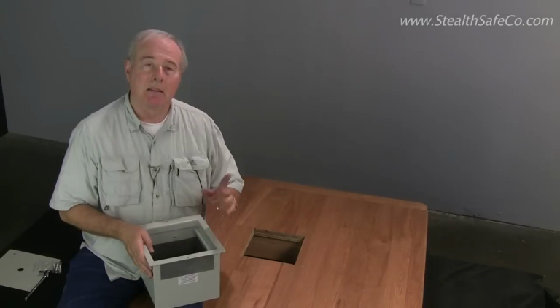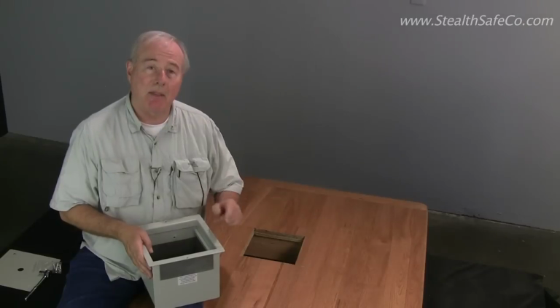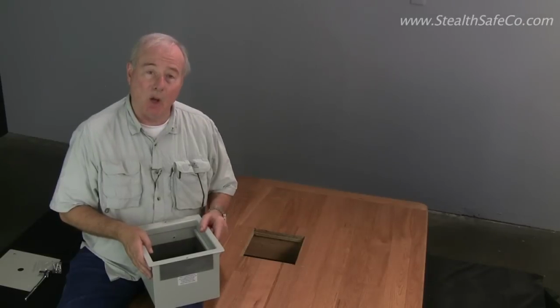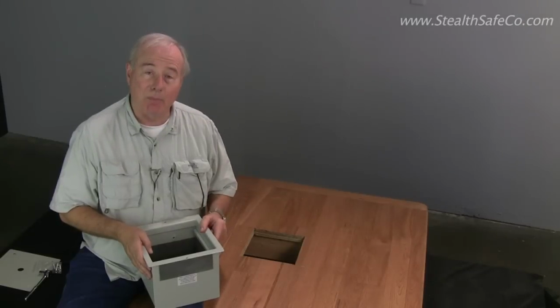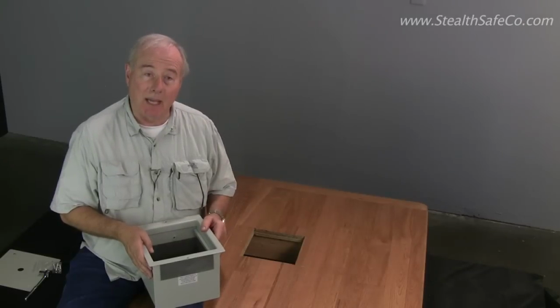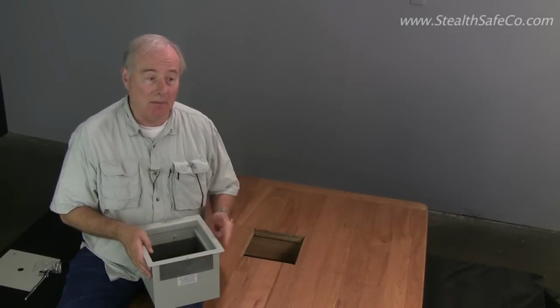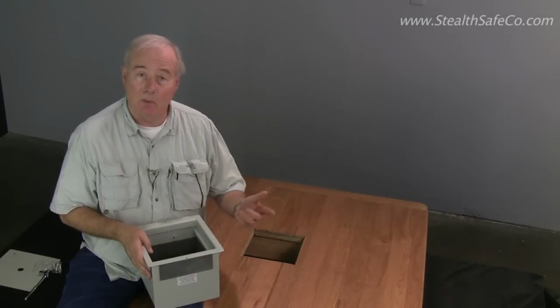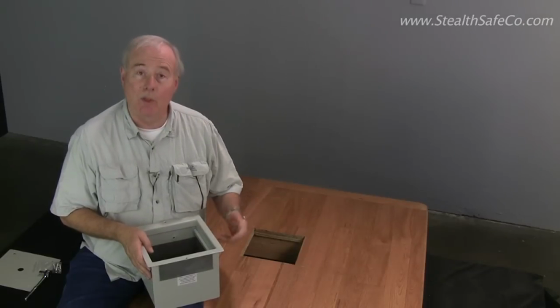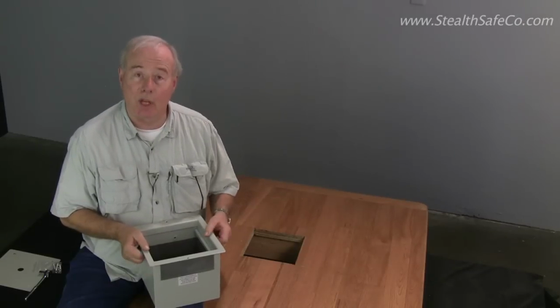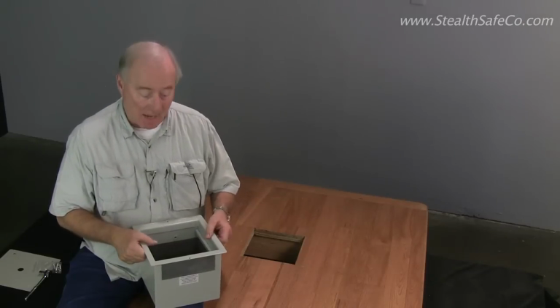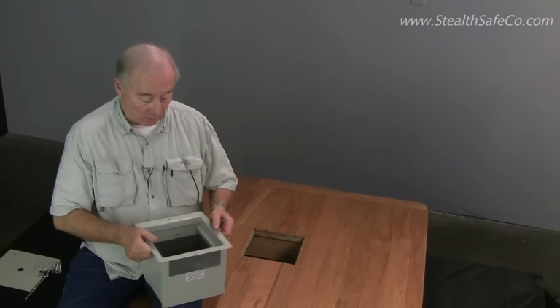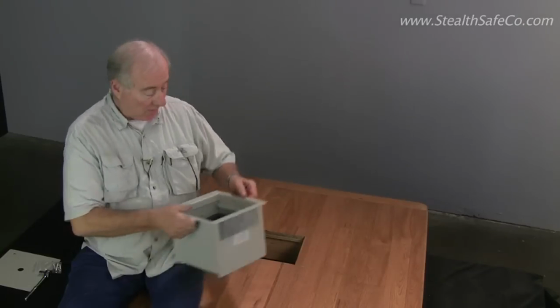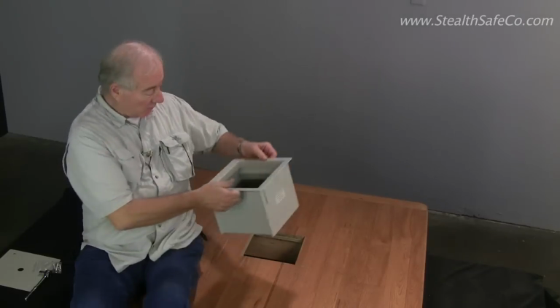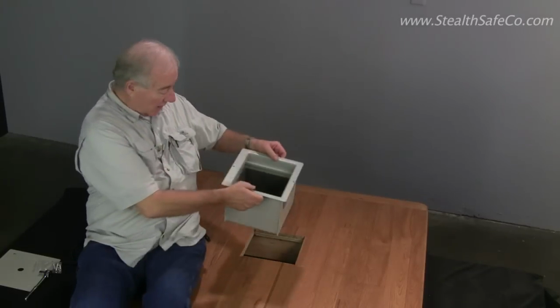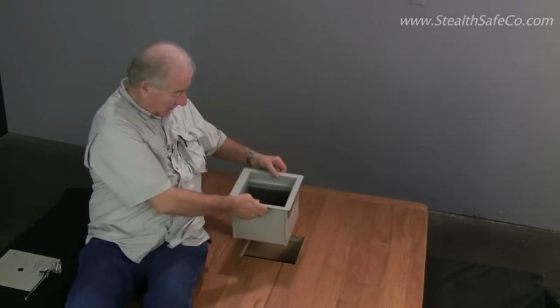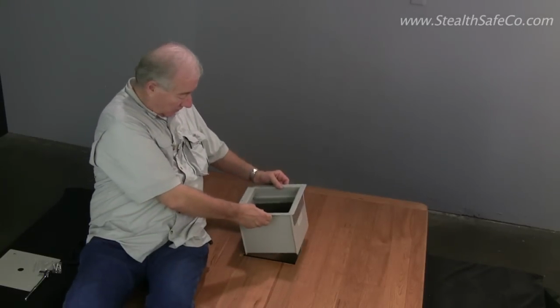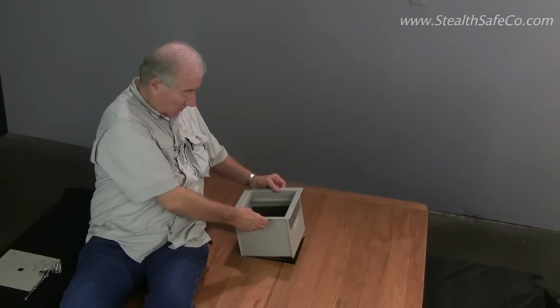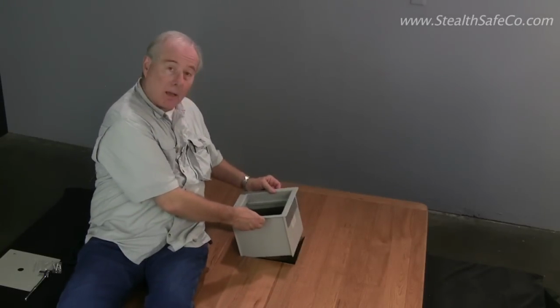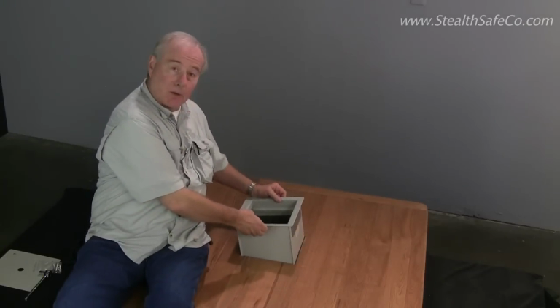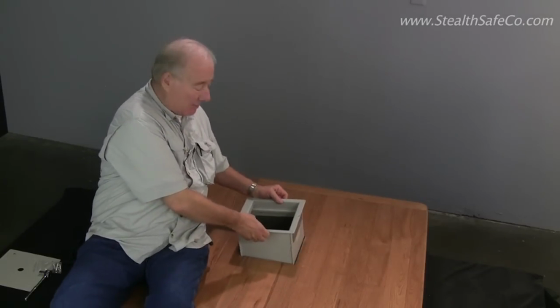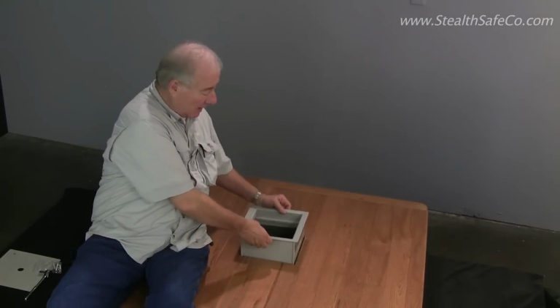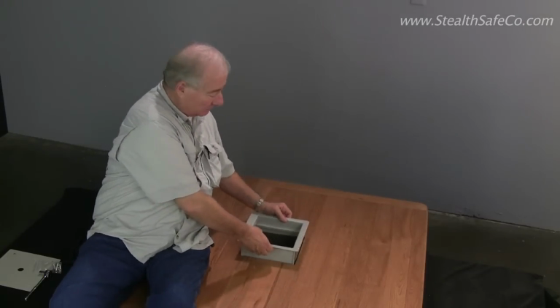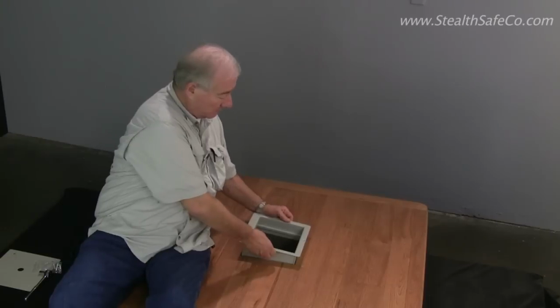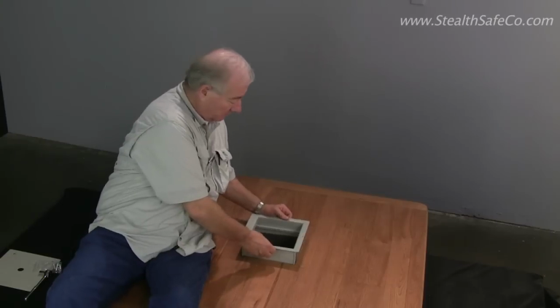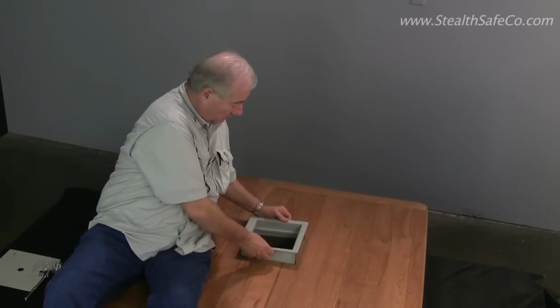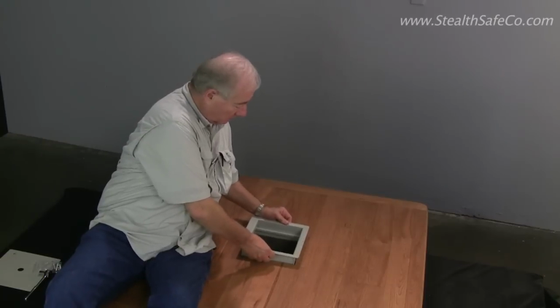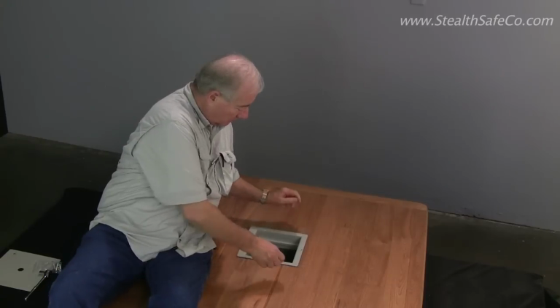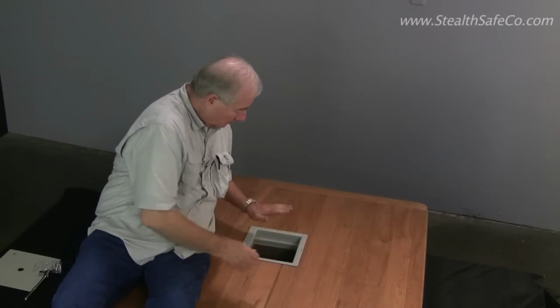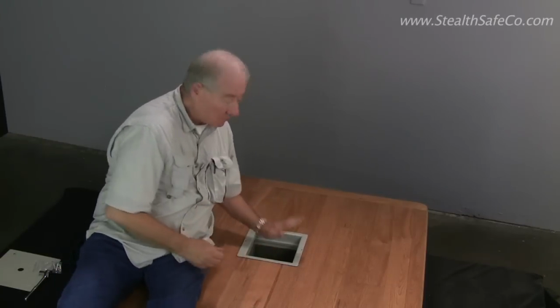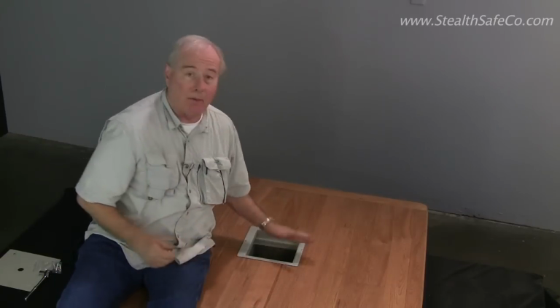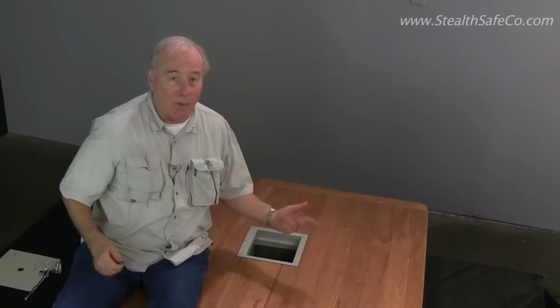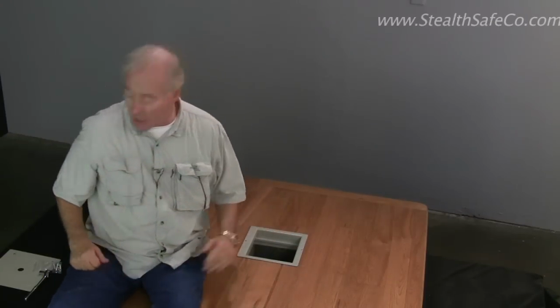Now that the hole's been cut, we're just going to mount the safe. It's as simple as dropping it in. There we go.